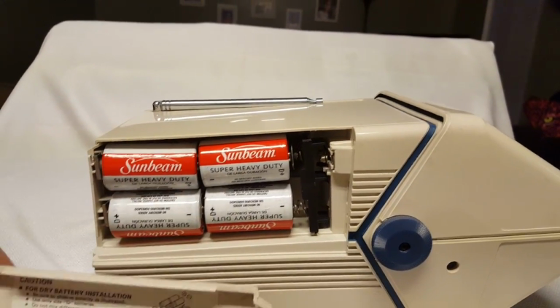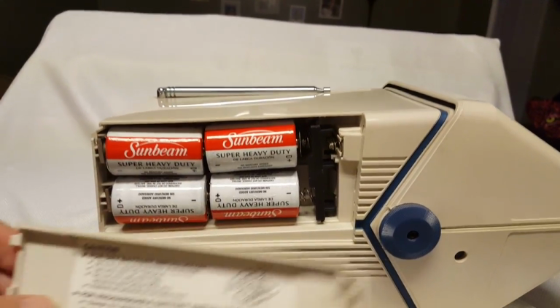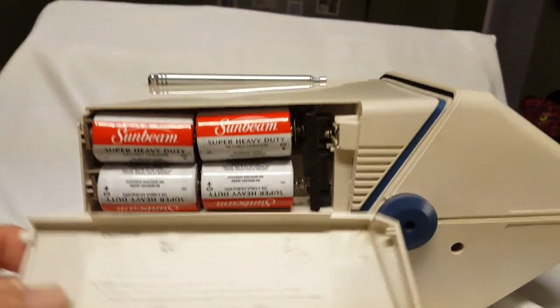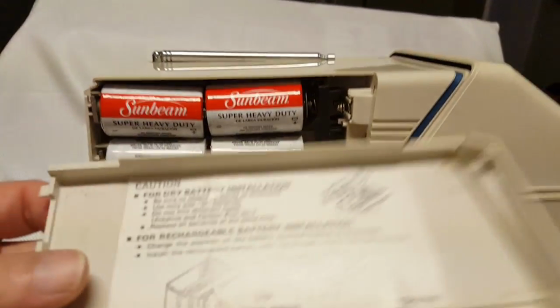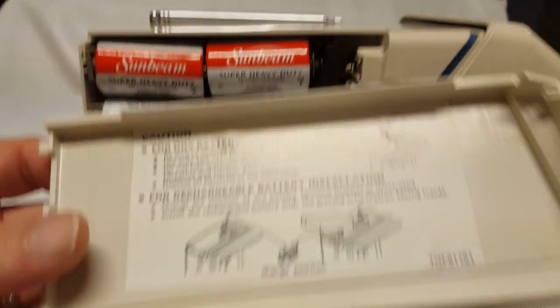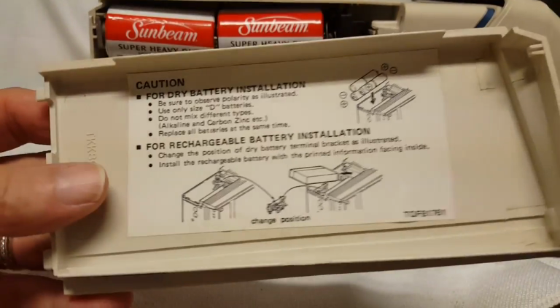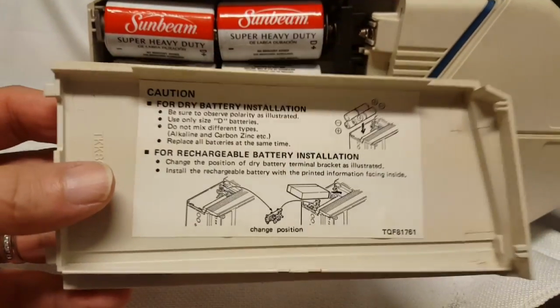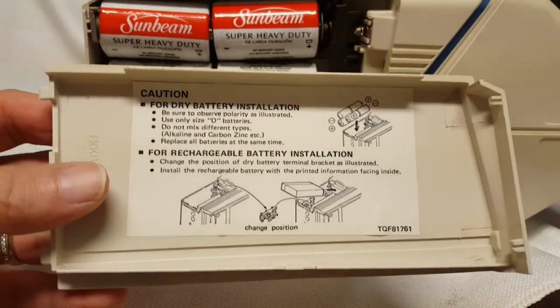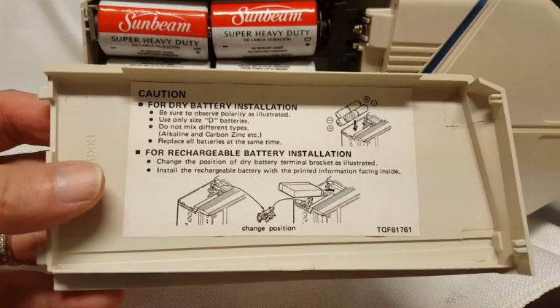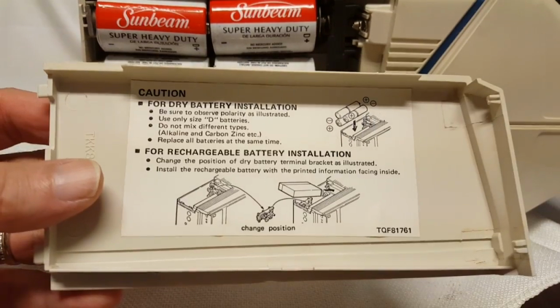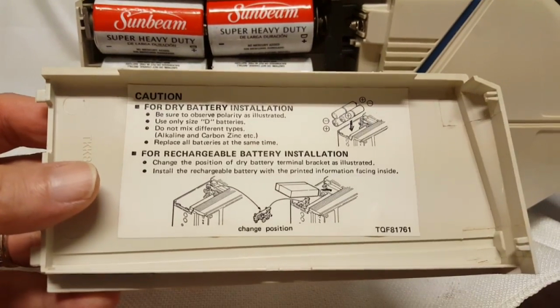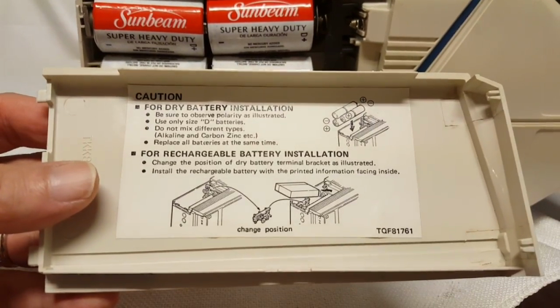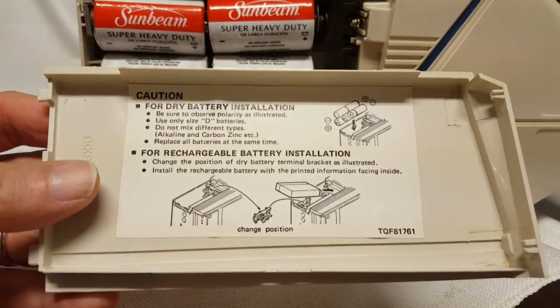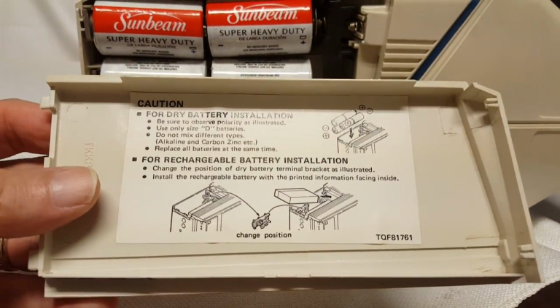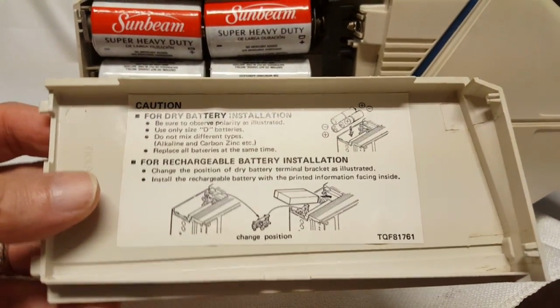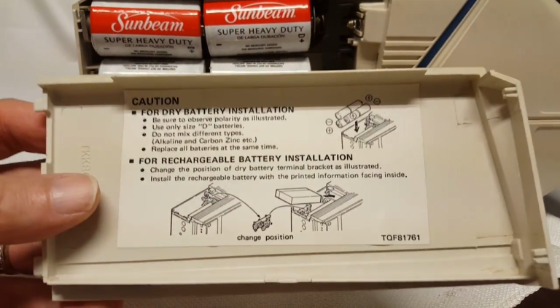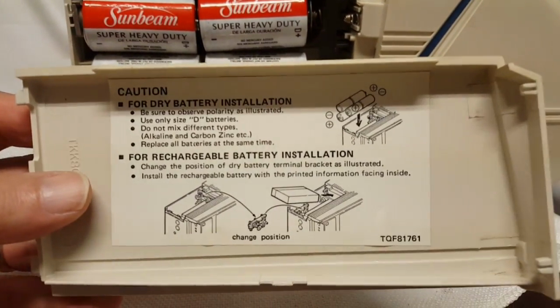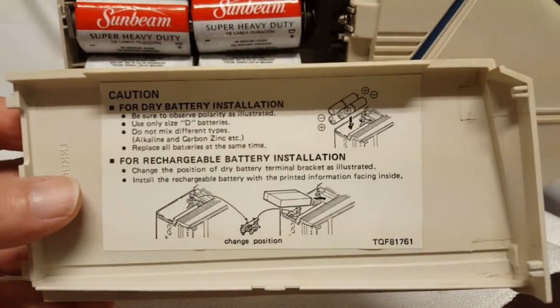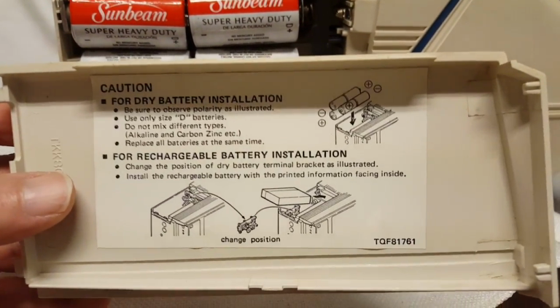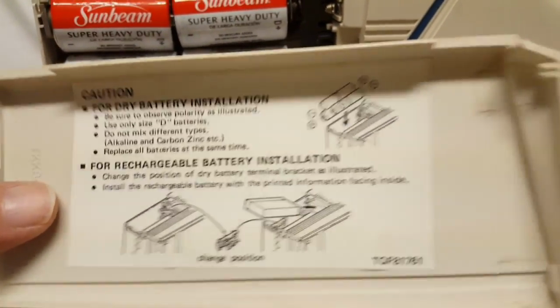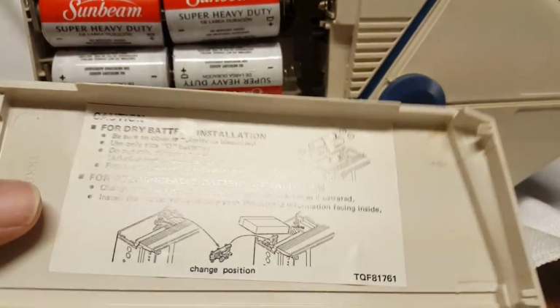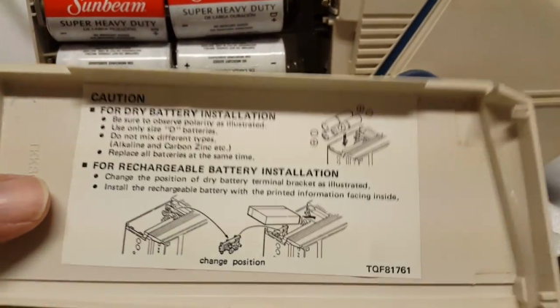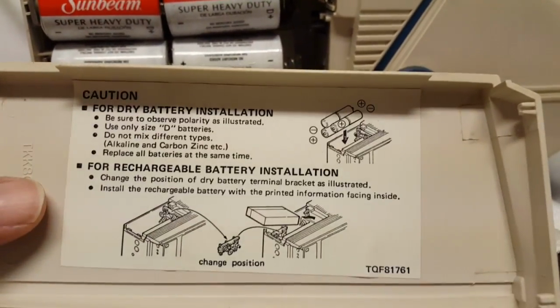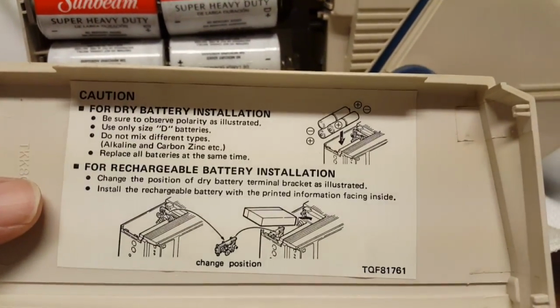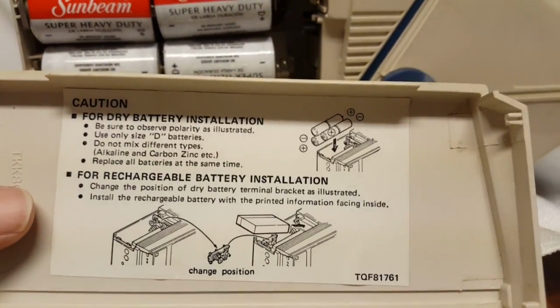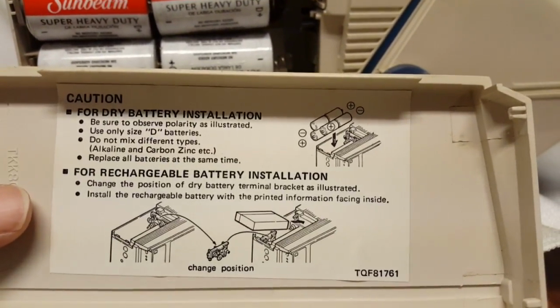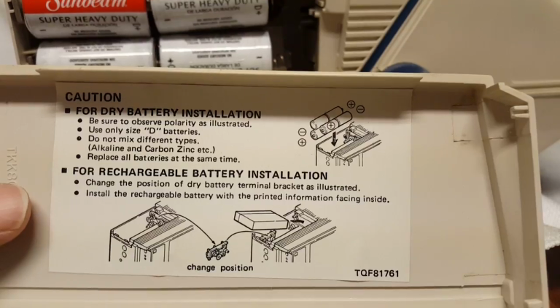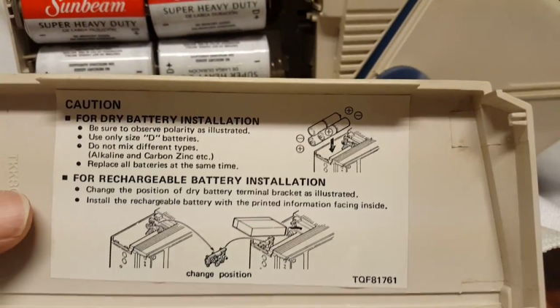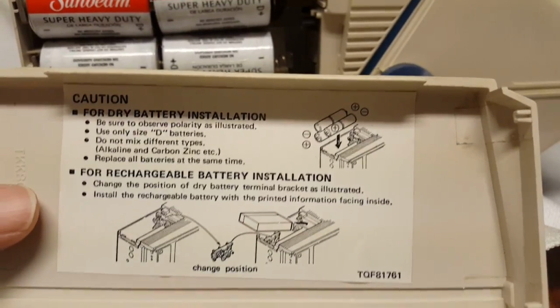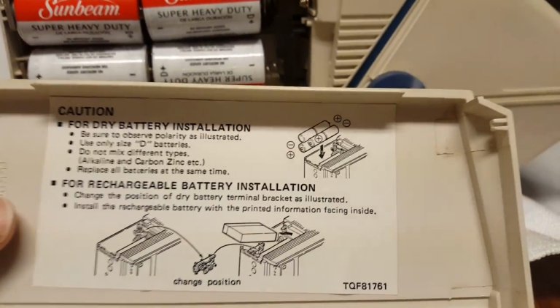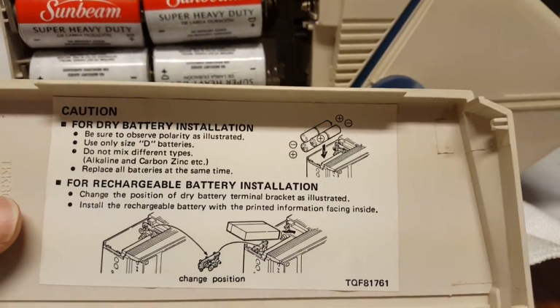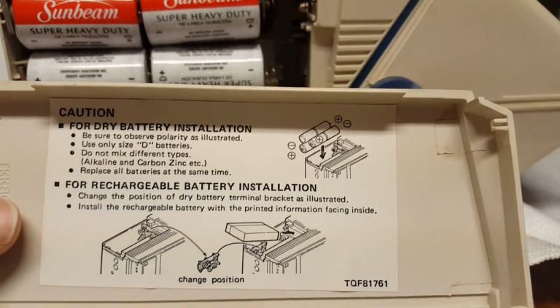It's got this one-page manual on the inside that shows you what direction the batteries go in. This is correct.